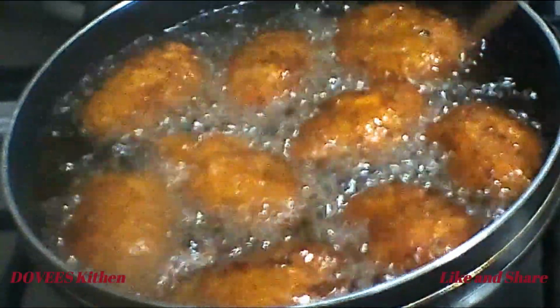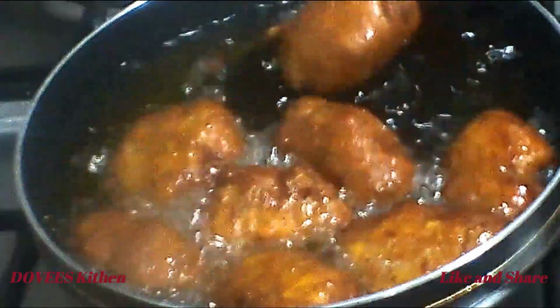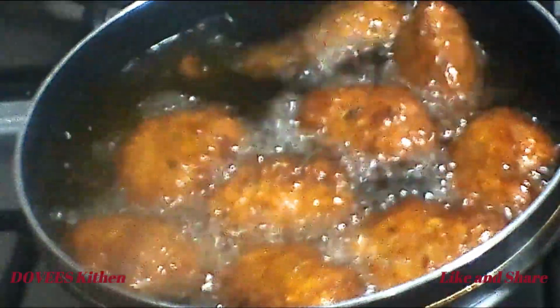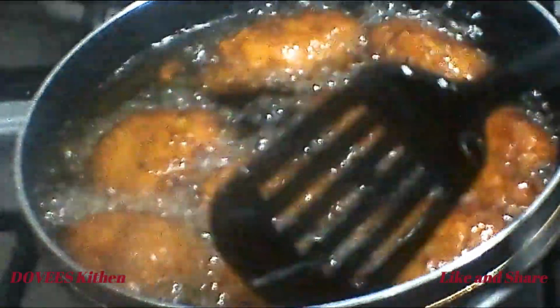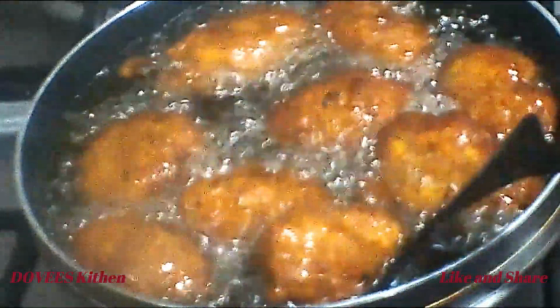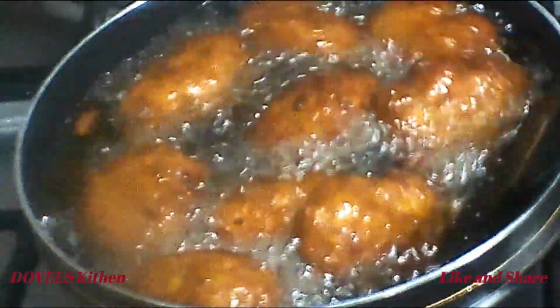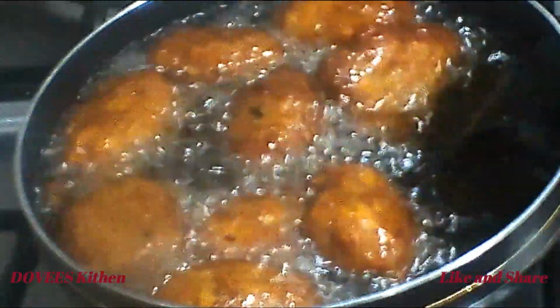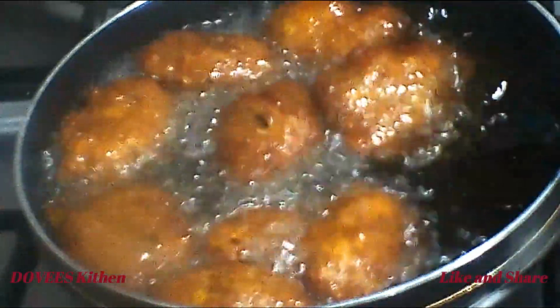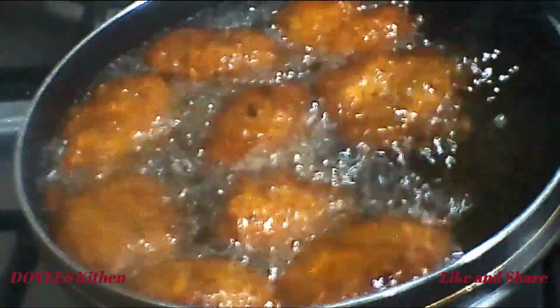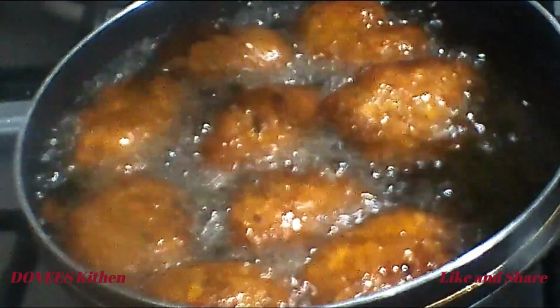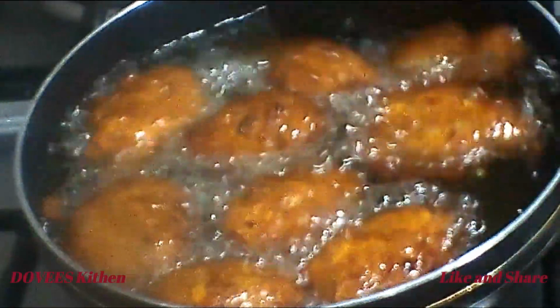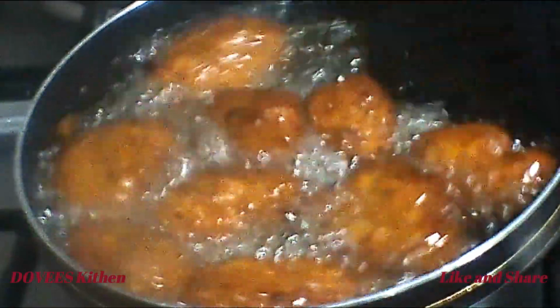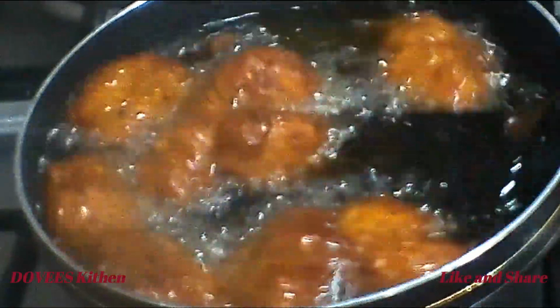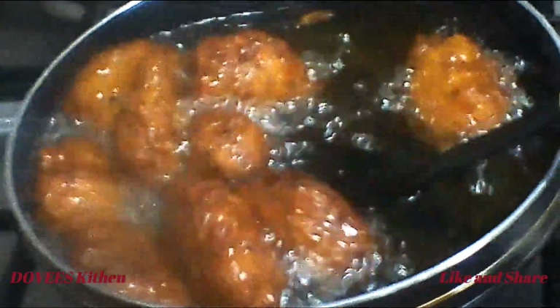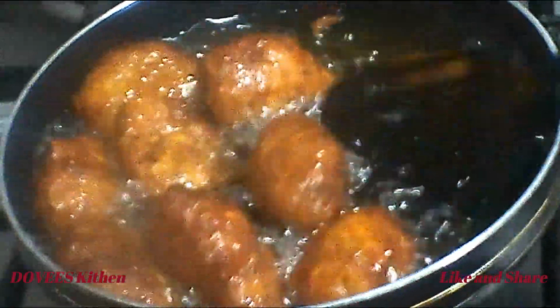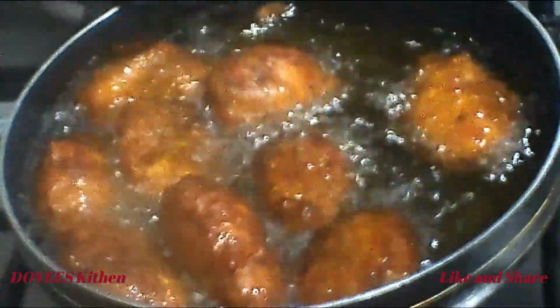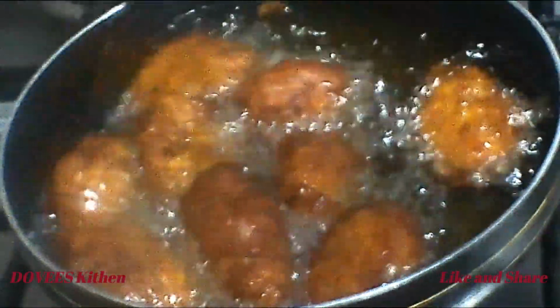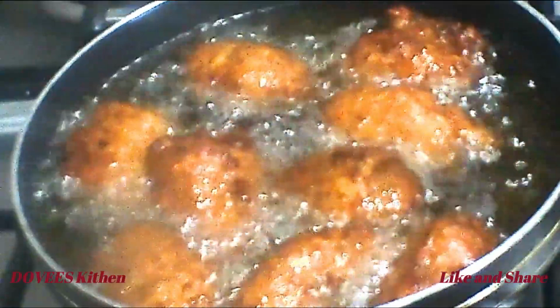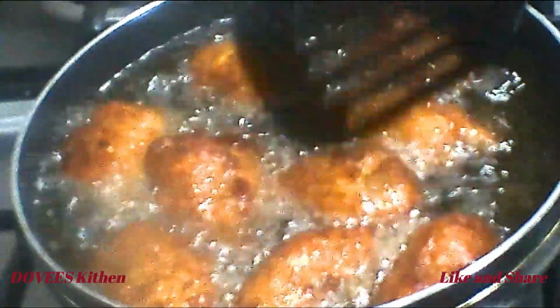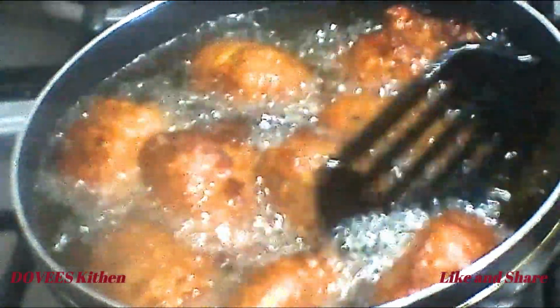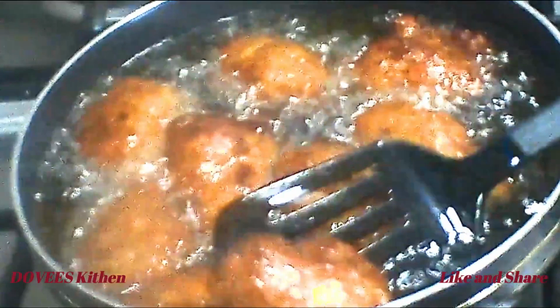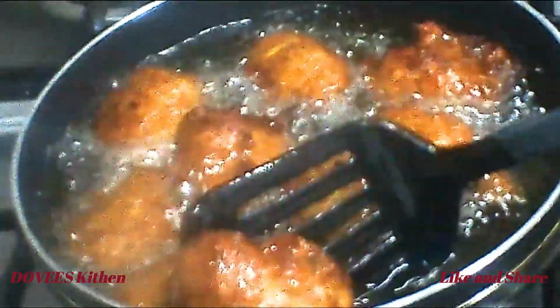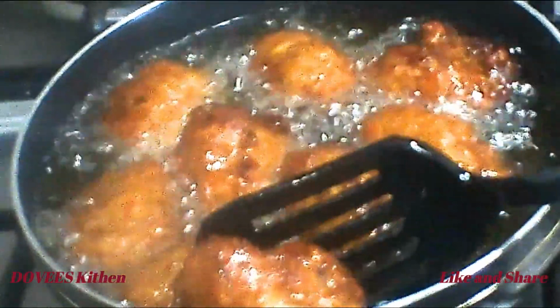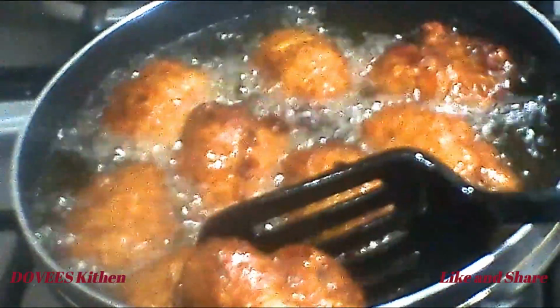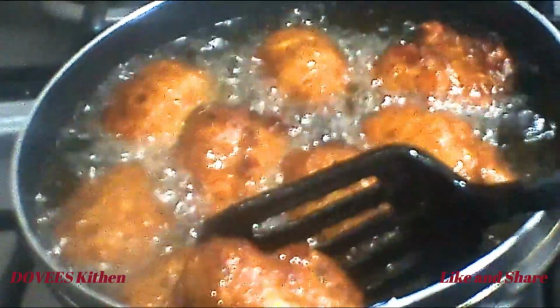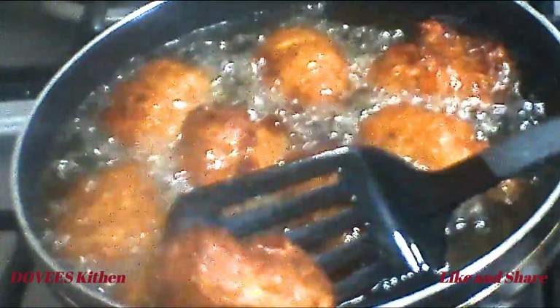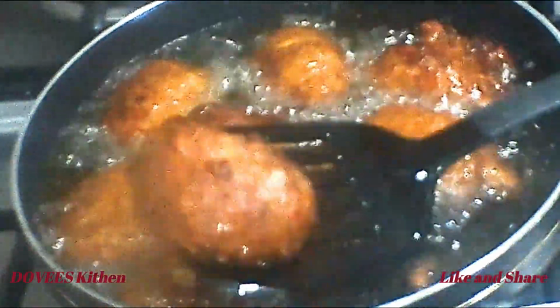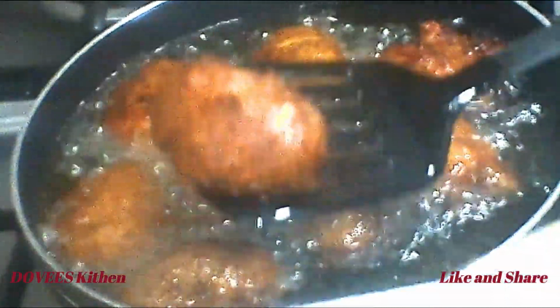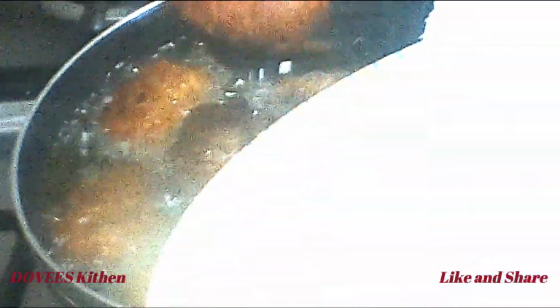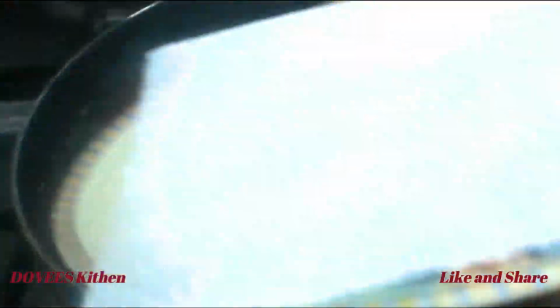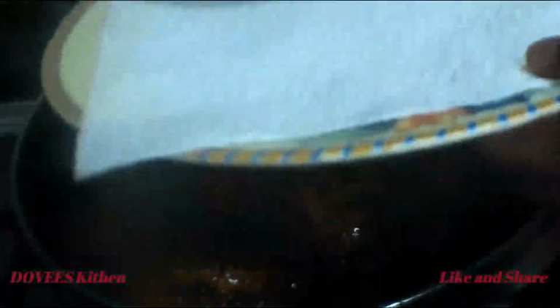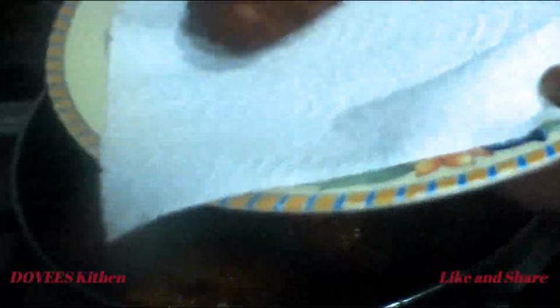Our kaklo is frying beautifully, it looks yummy already. This plantain fritters is so delicious, it's so simple to make. It is a popular street food in Ghana. It is mostly eaten with bambara beans or black-eyed beans — I hope you'll give it a try.